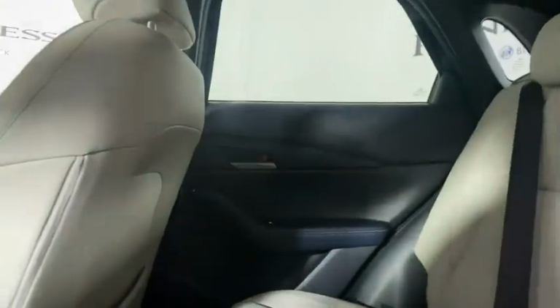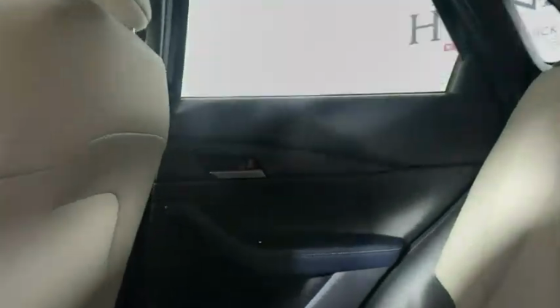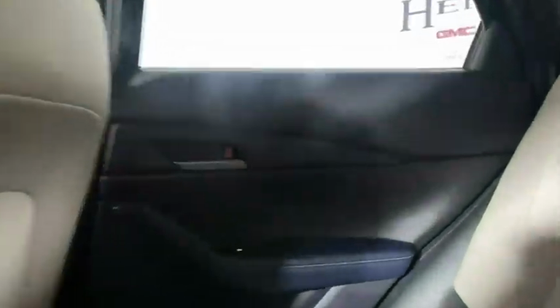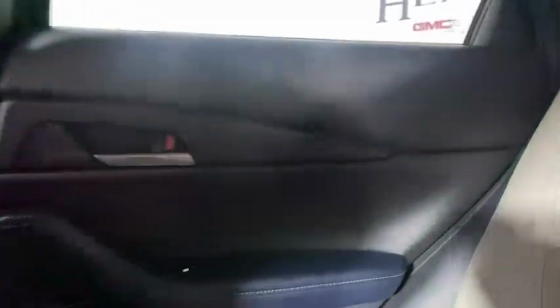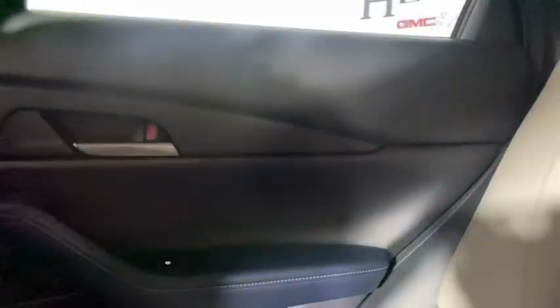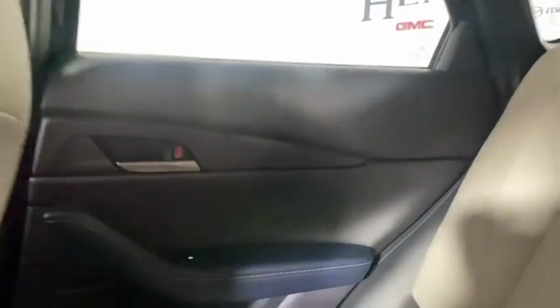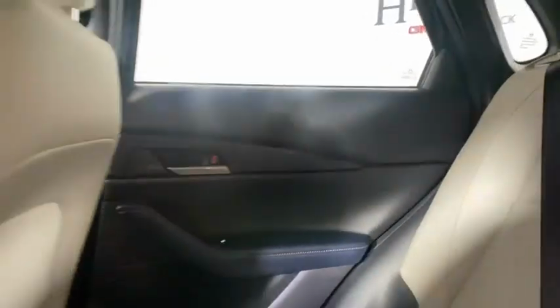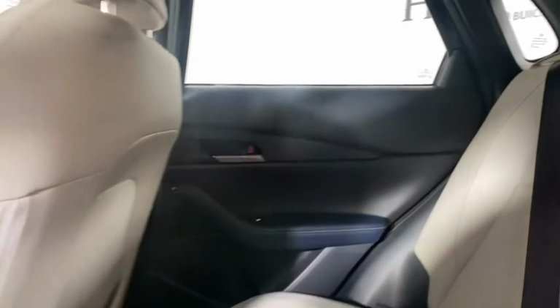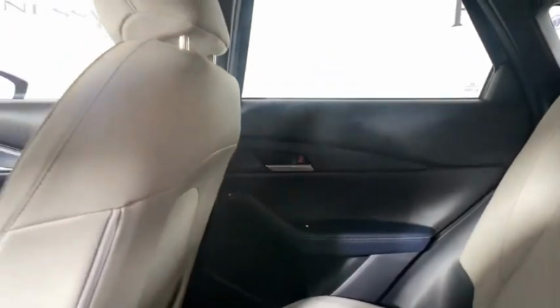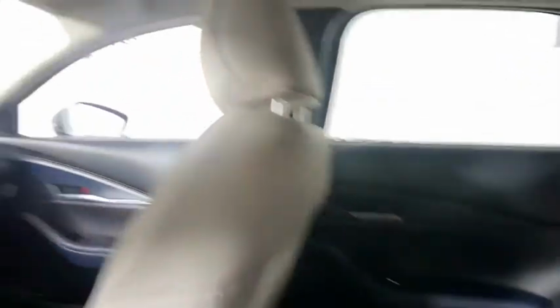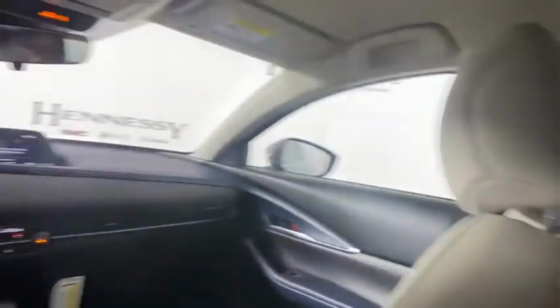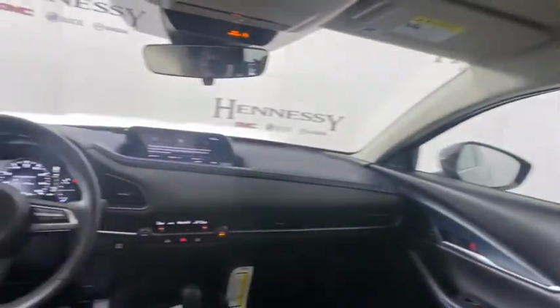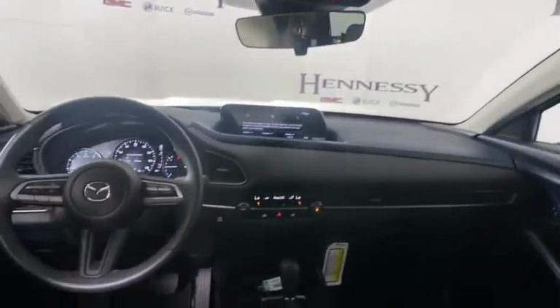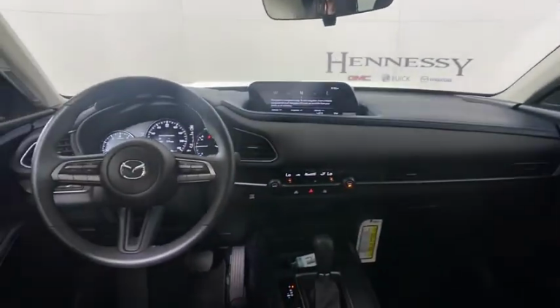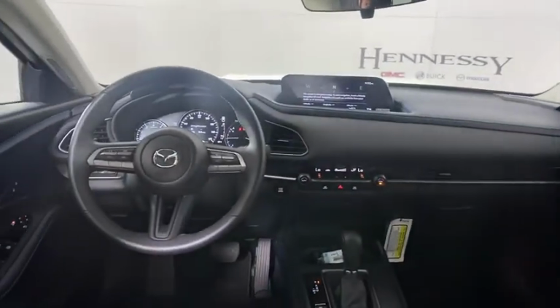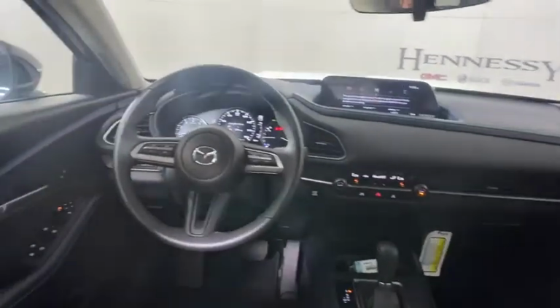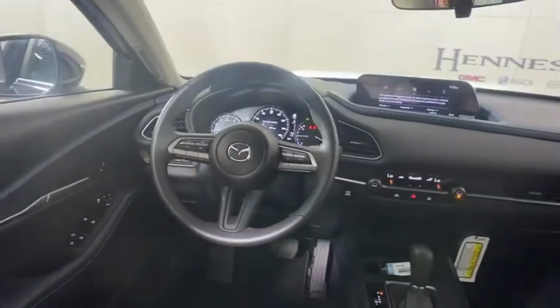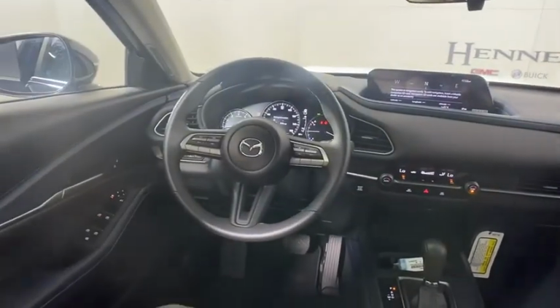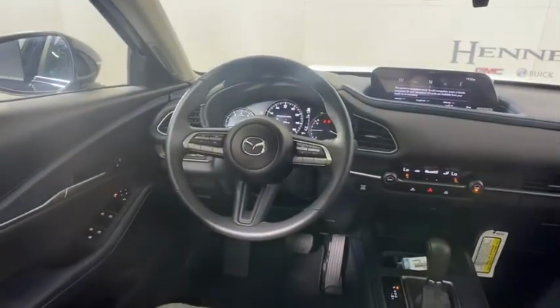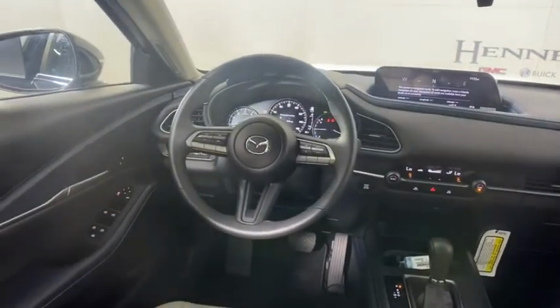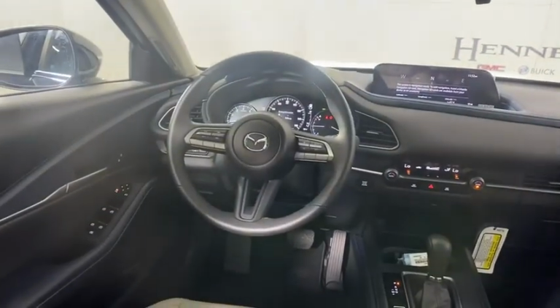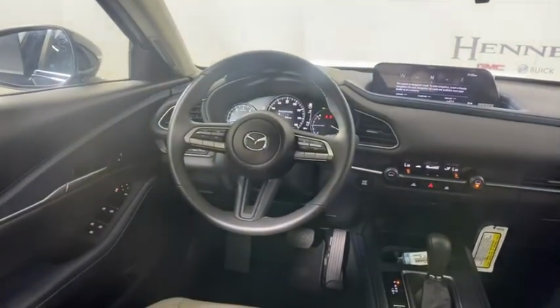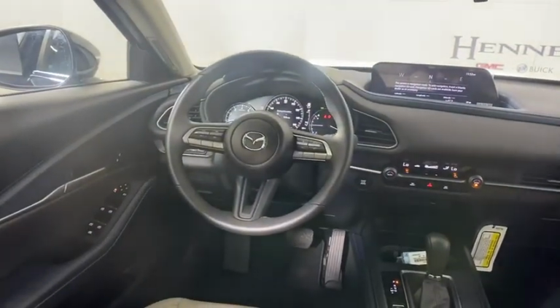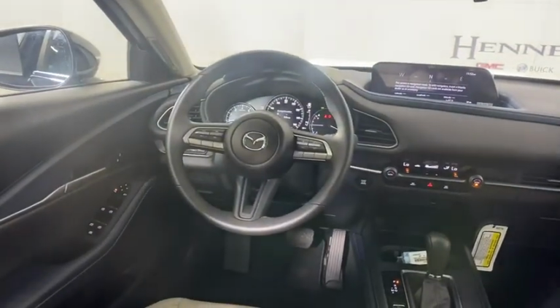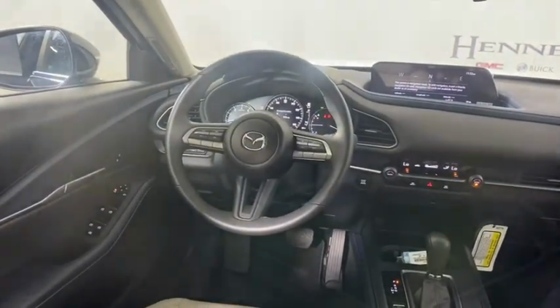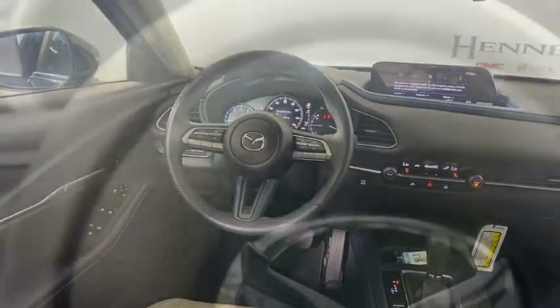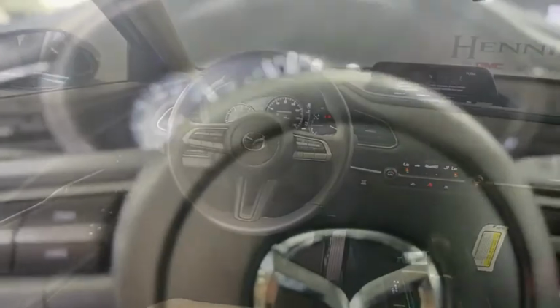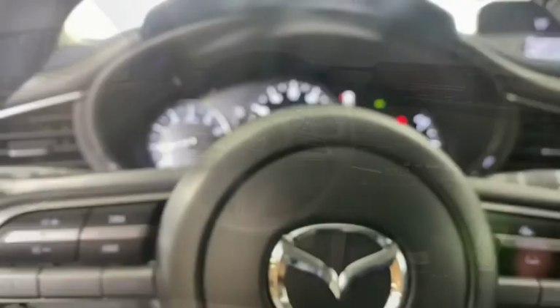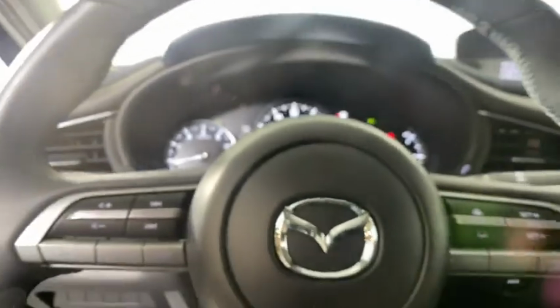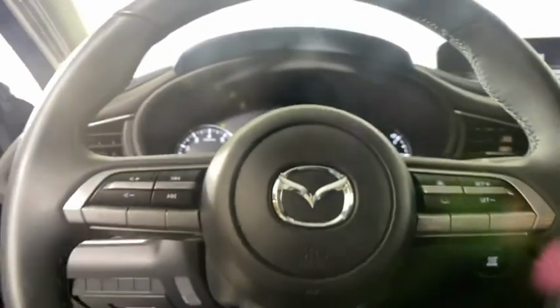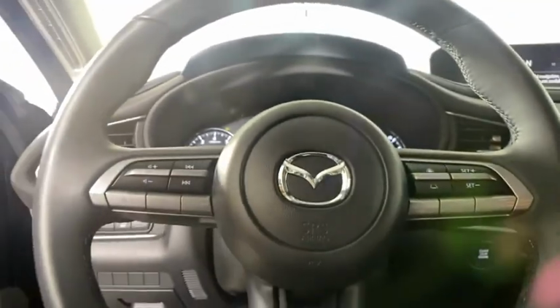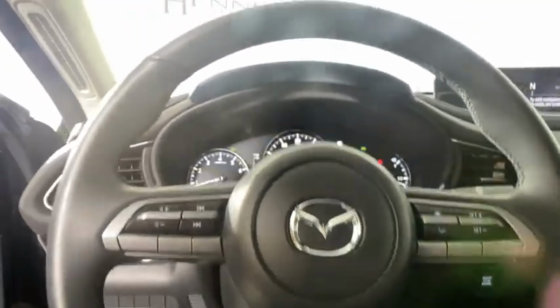Compass, dual-zone climate control, brake assist, remote keyless entry, panic alarm, tachometer, driver vanity mirror, front reading lamps.